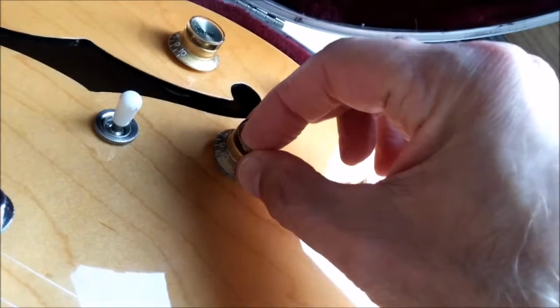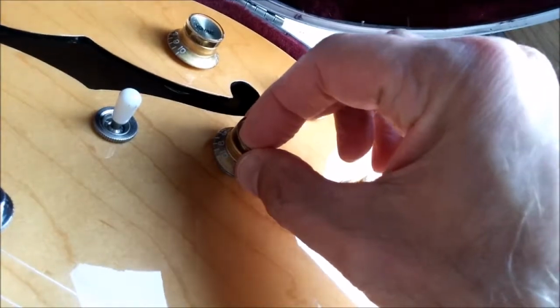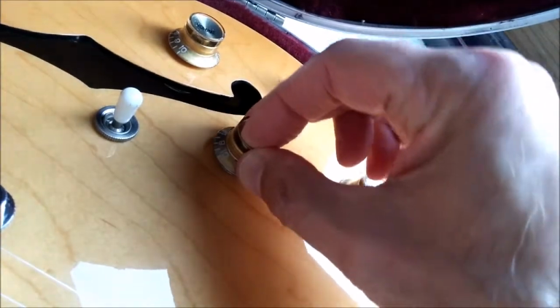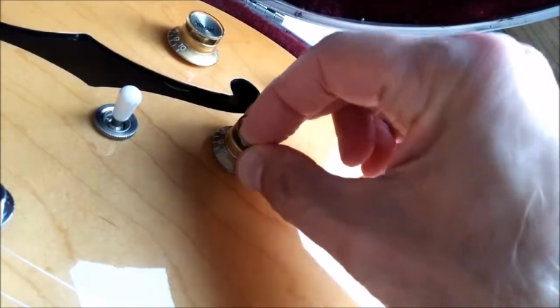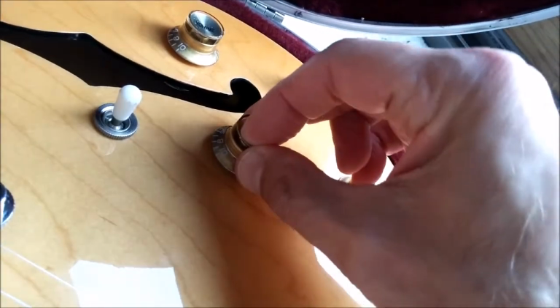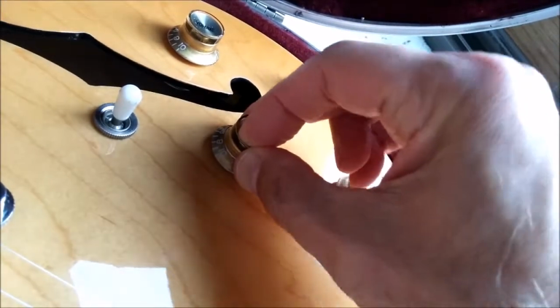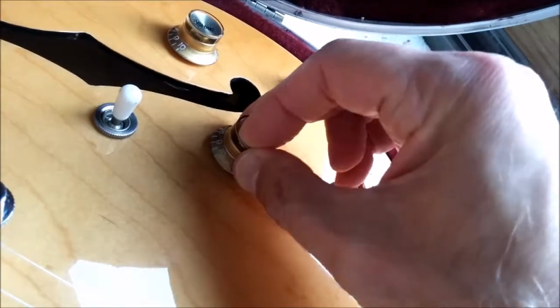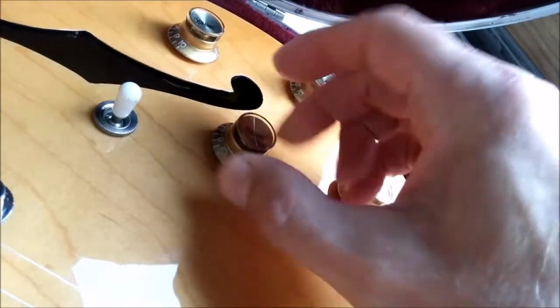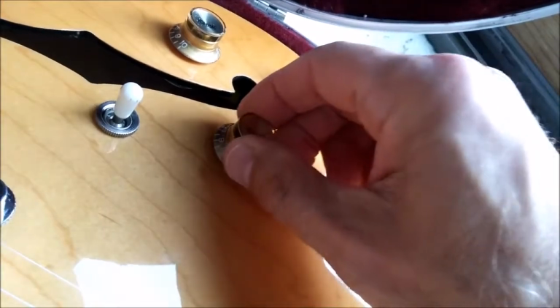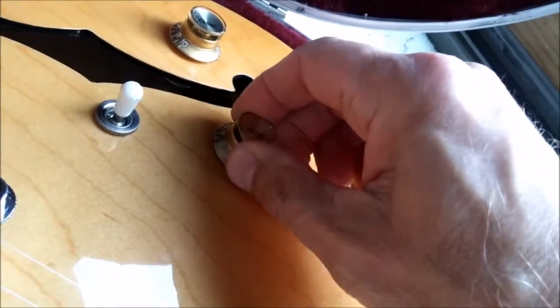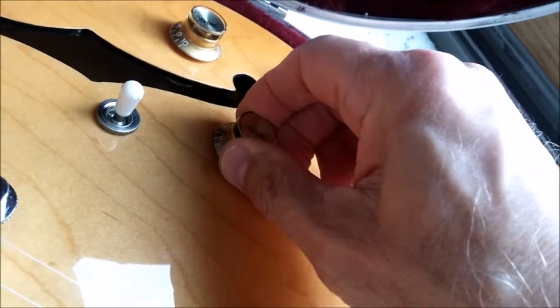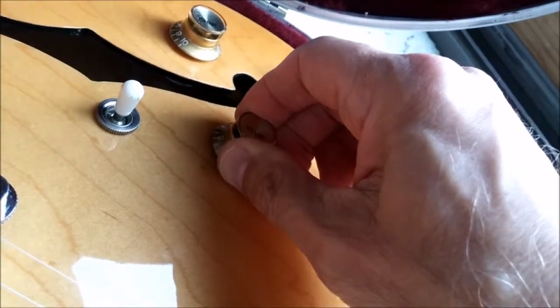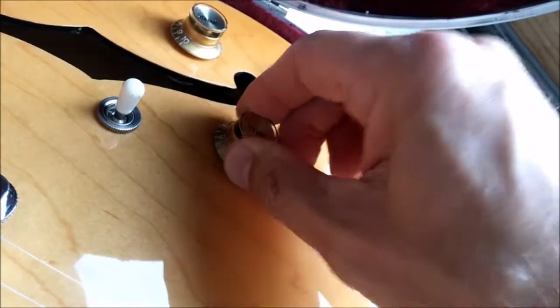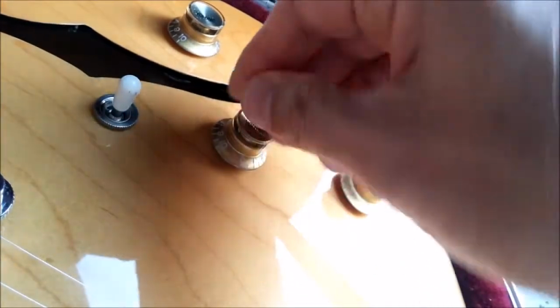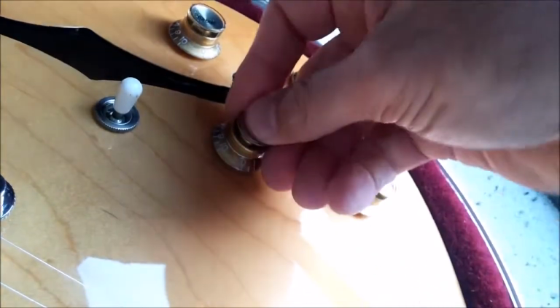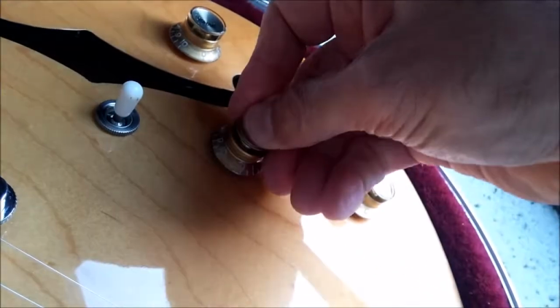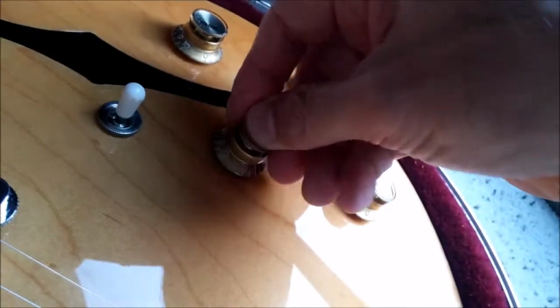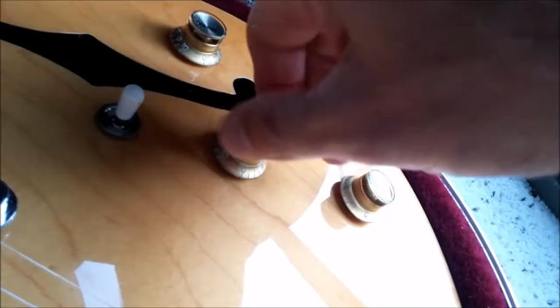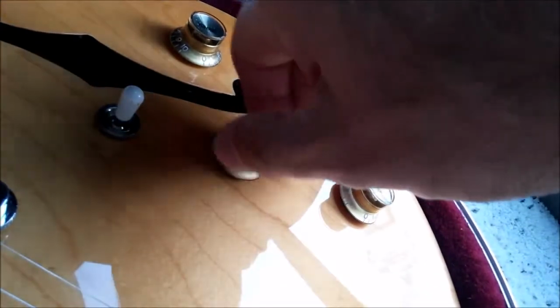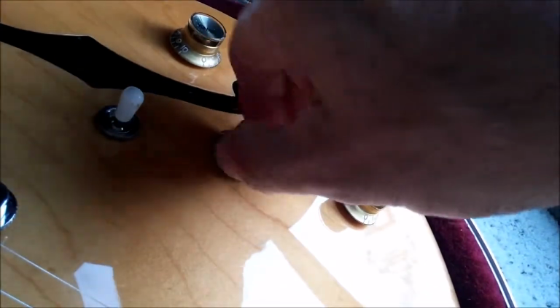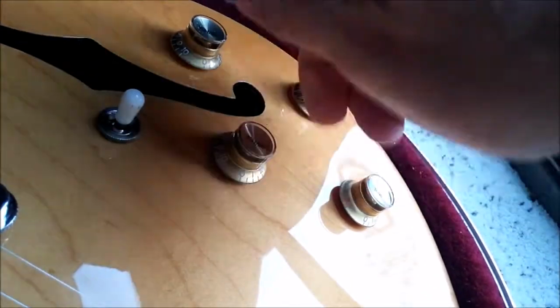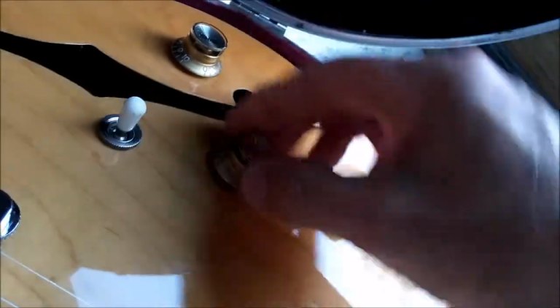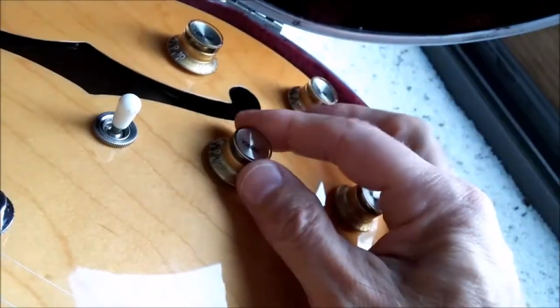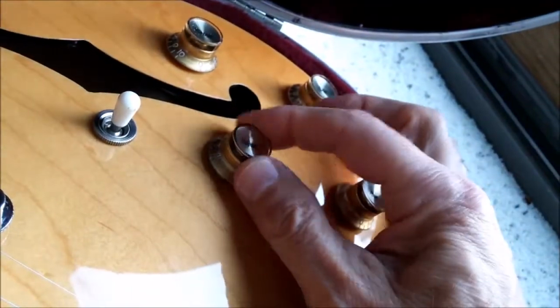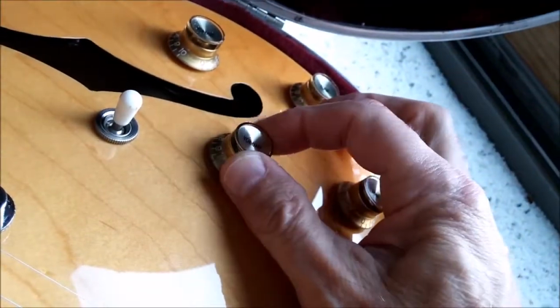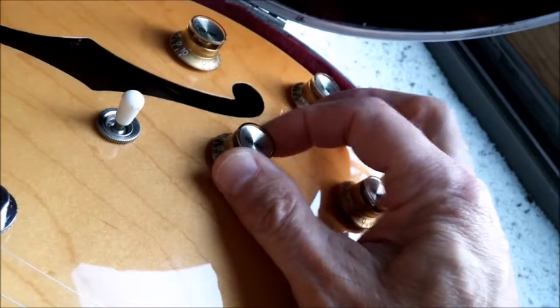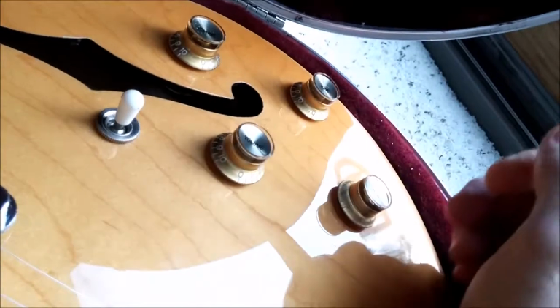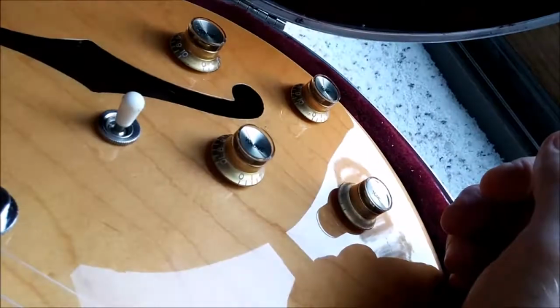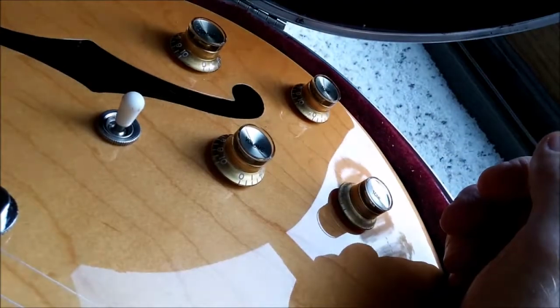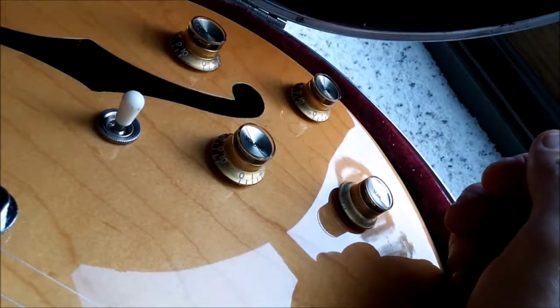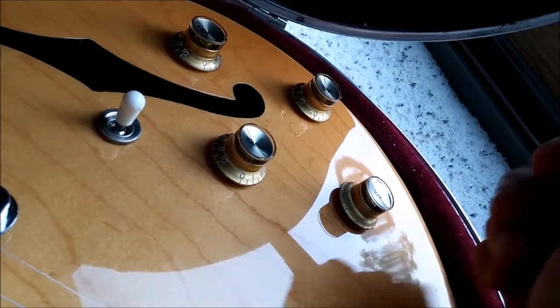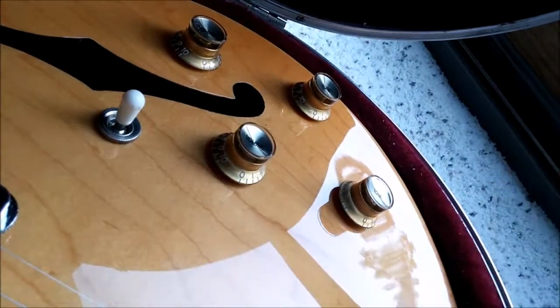Then I'm going to press it down. That's it — good as new. Good luck.